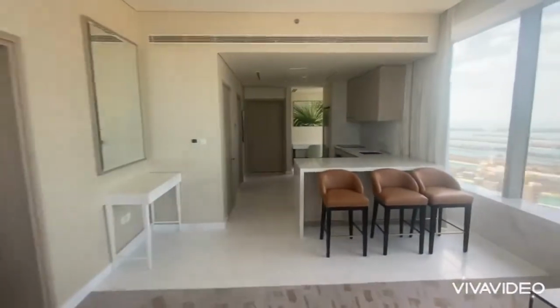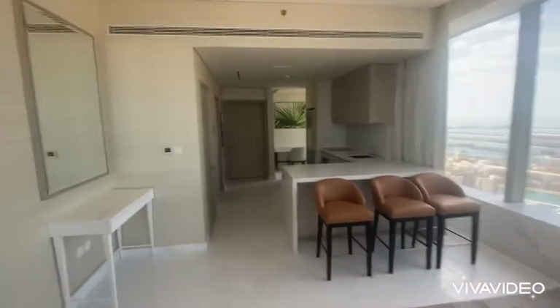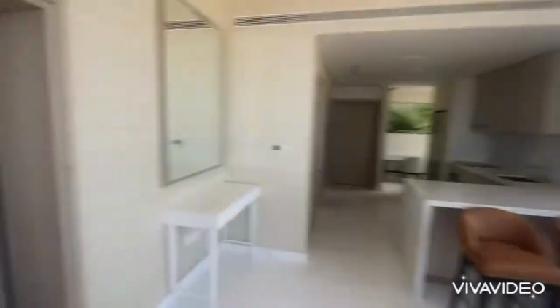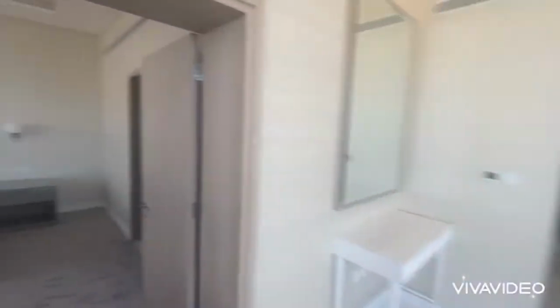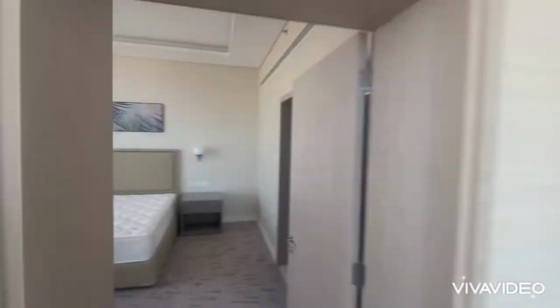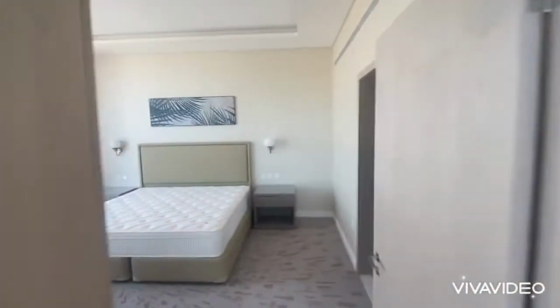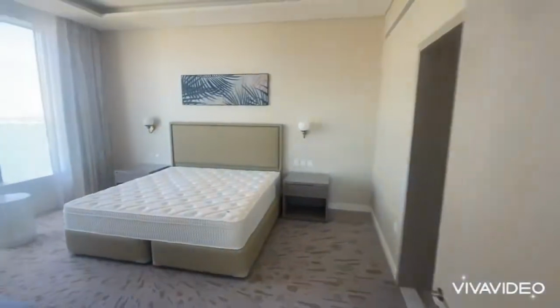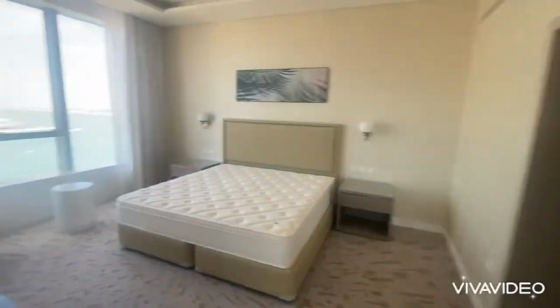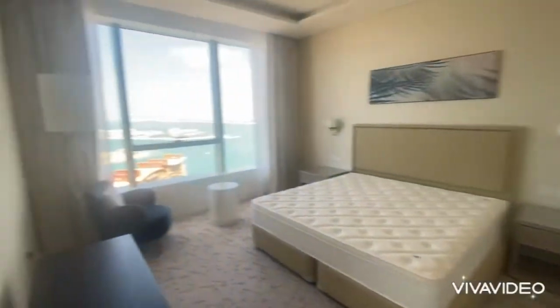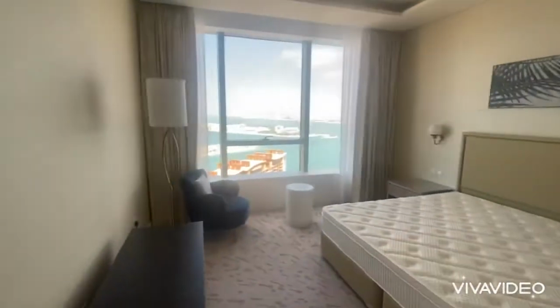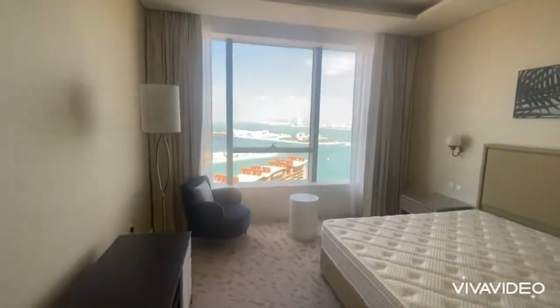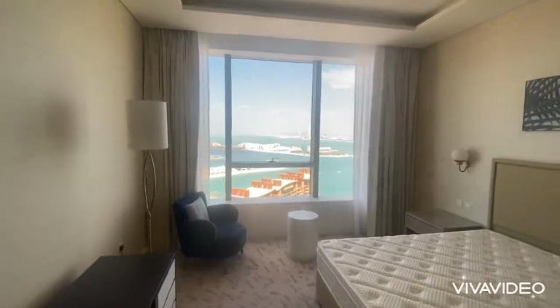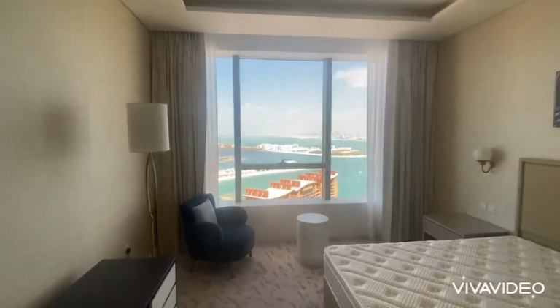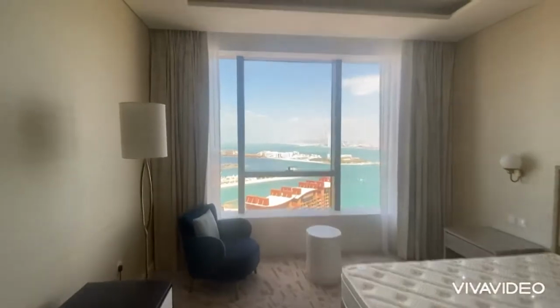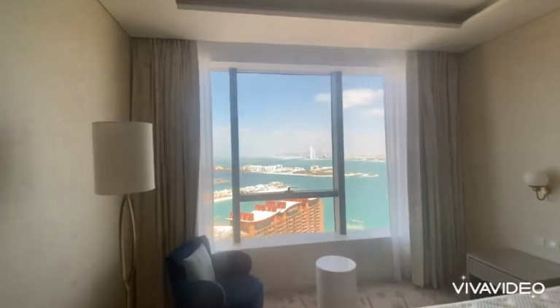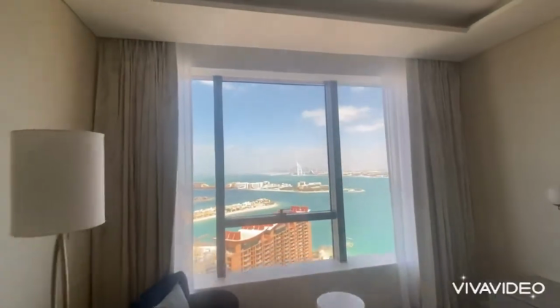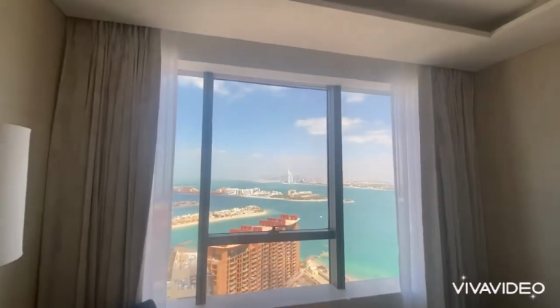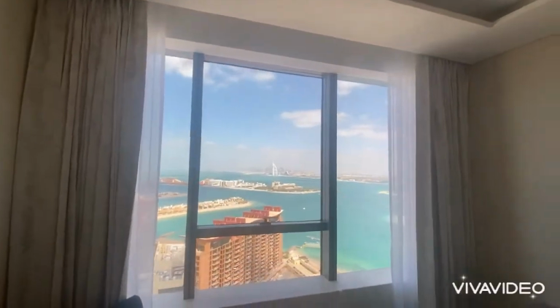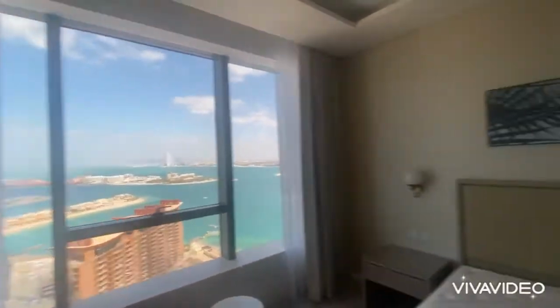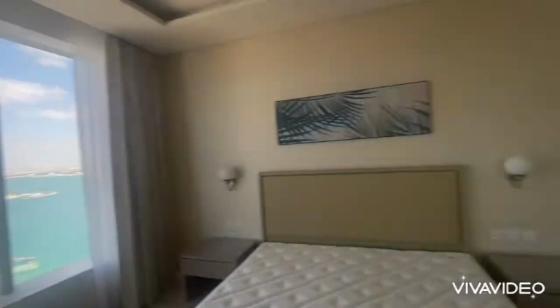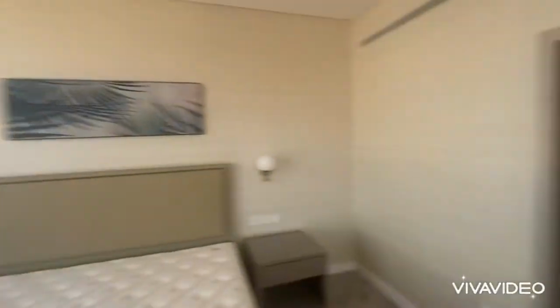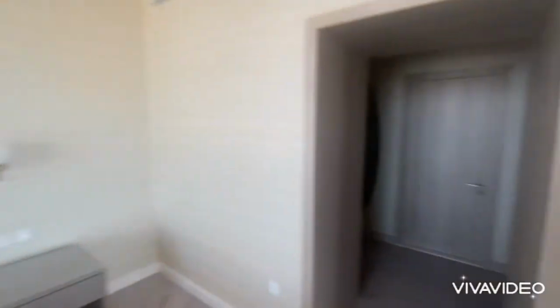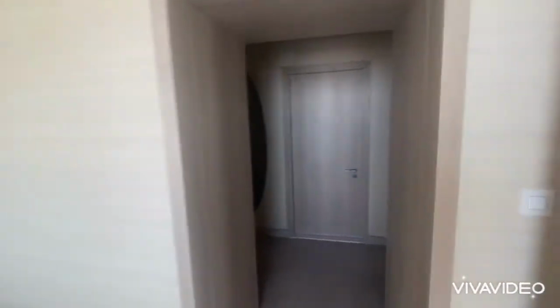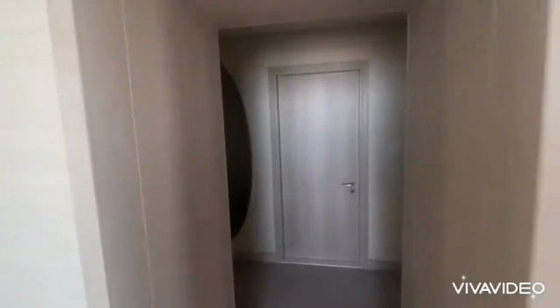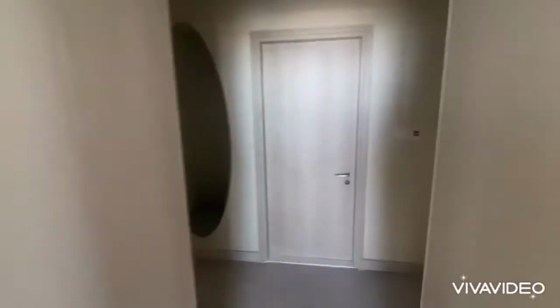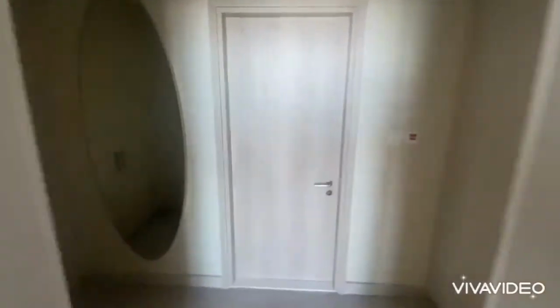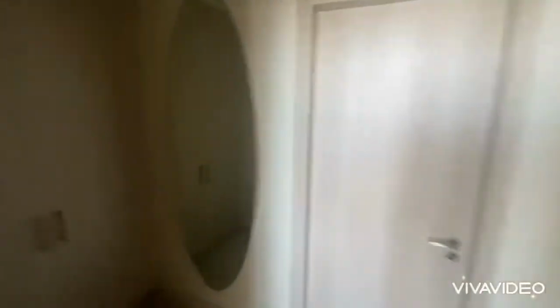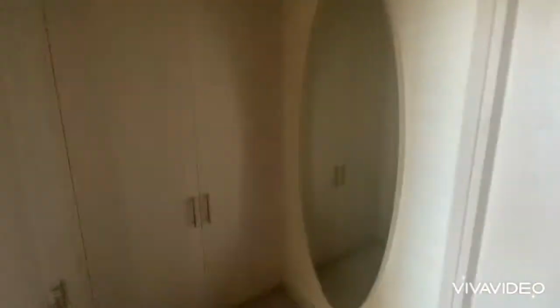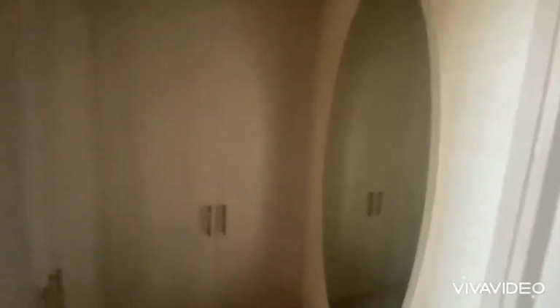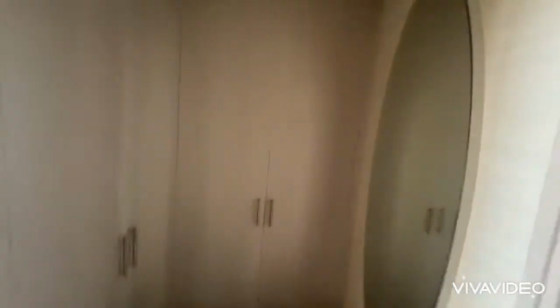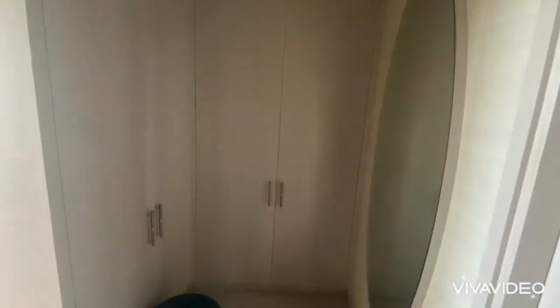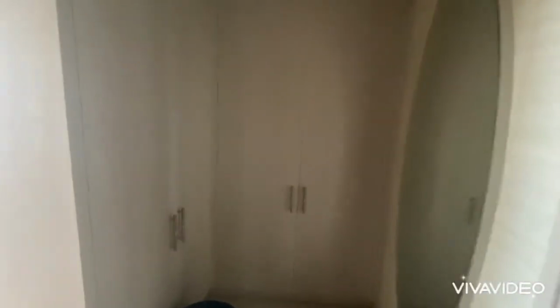As you can see, it comes semi-furnished. This is the bedroom with views of Burj Al Arab. A large walk-in closet.